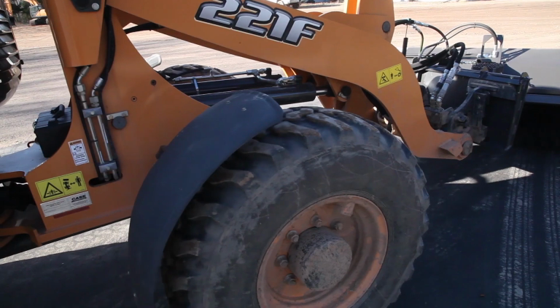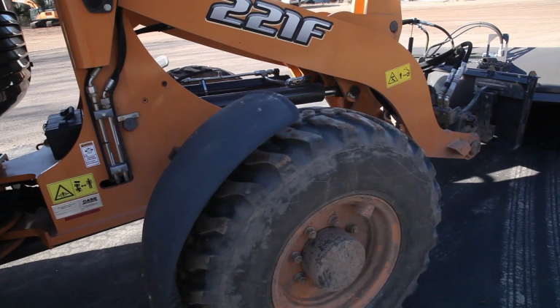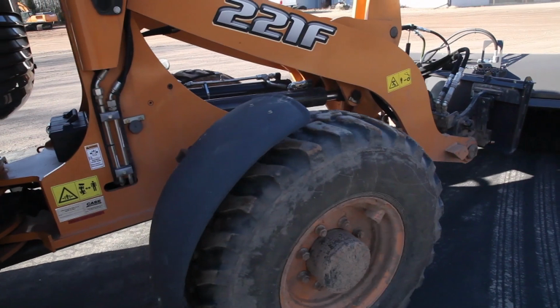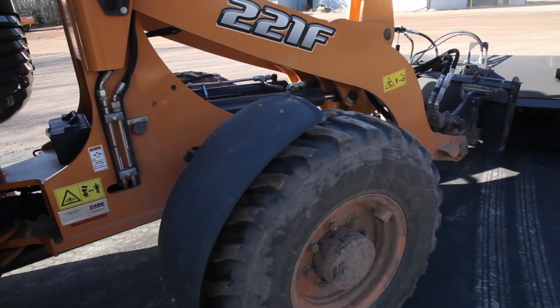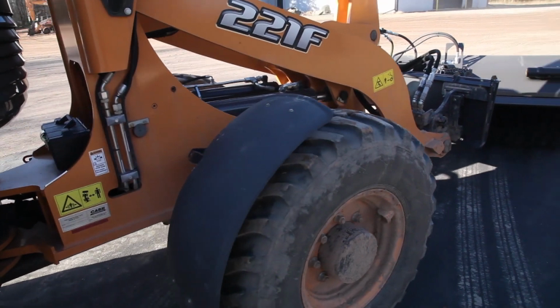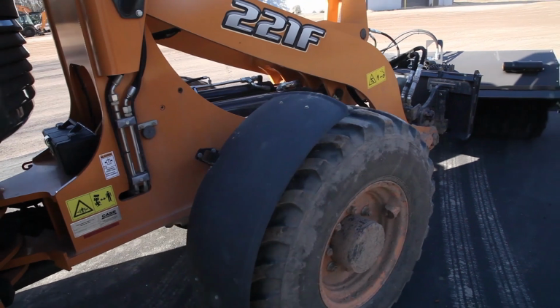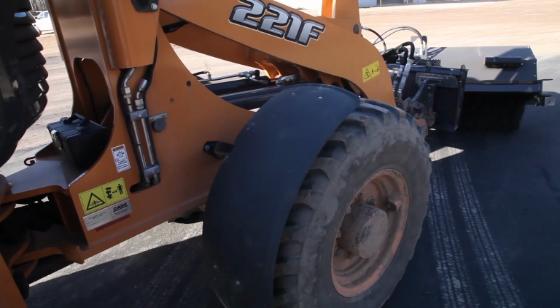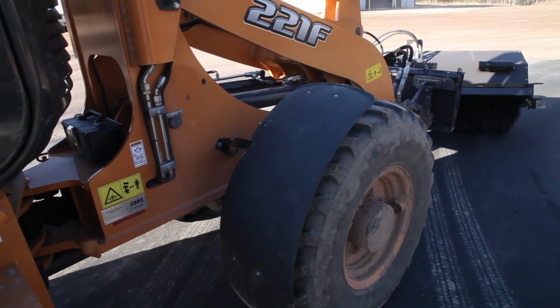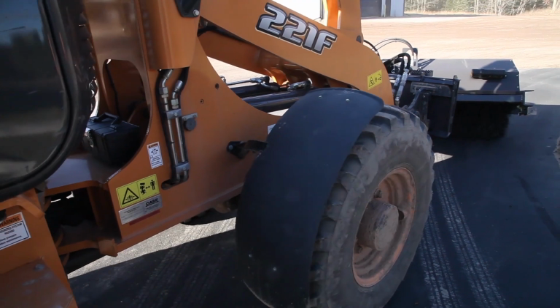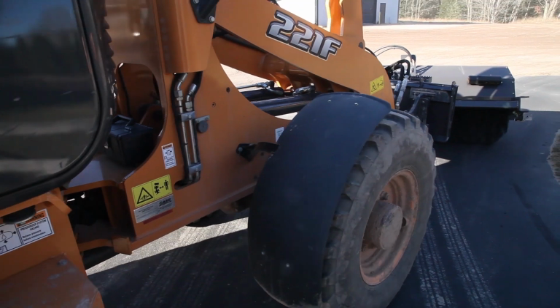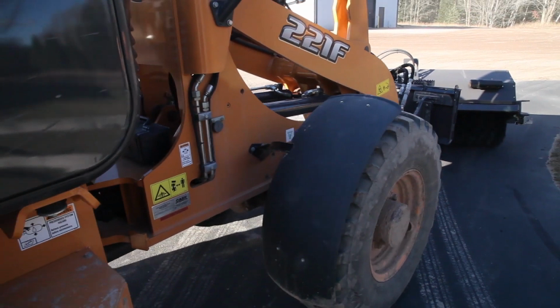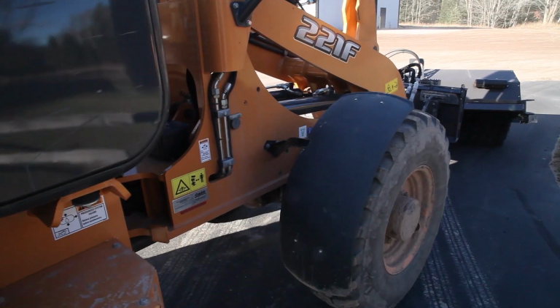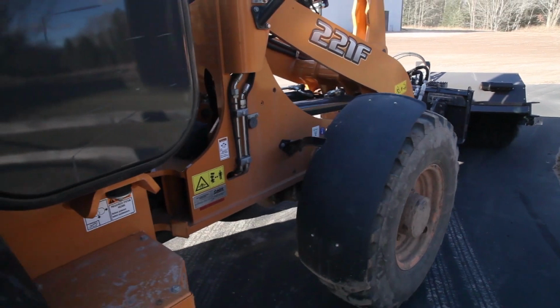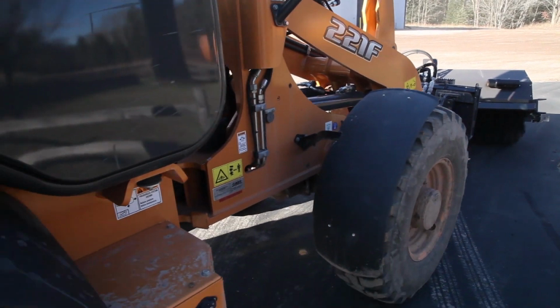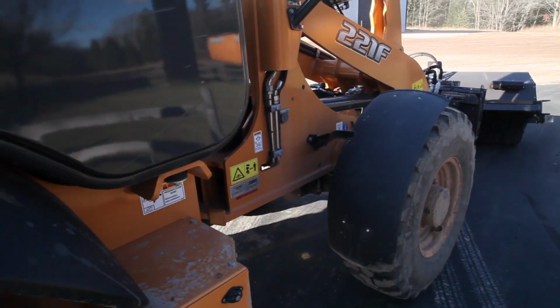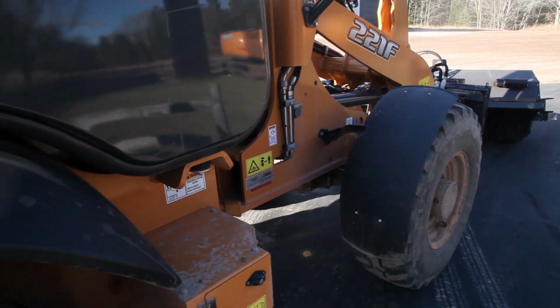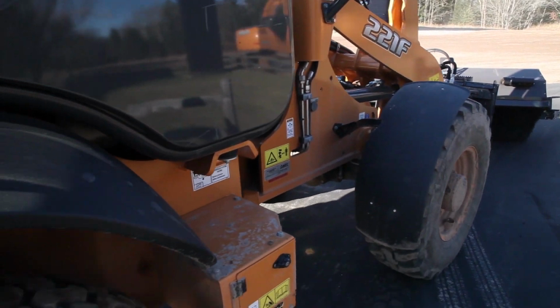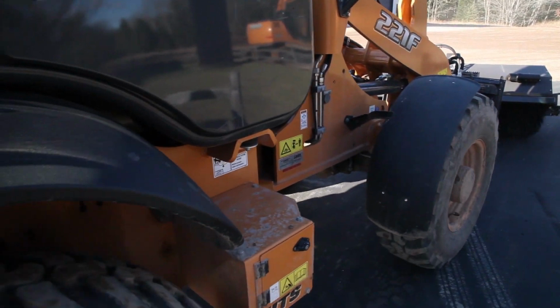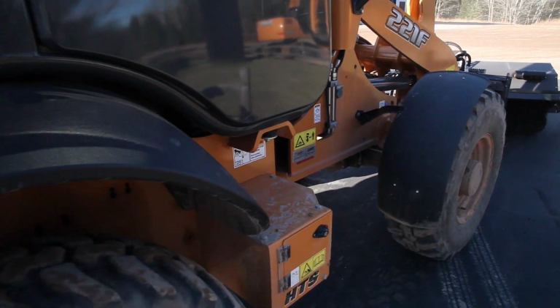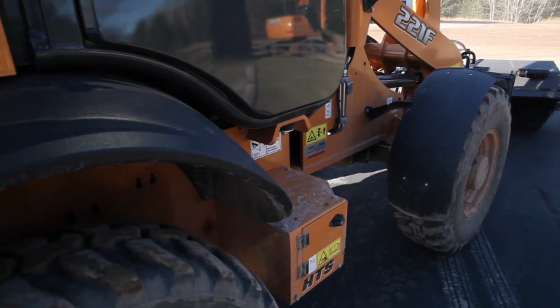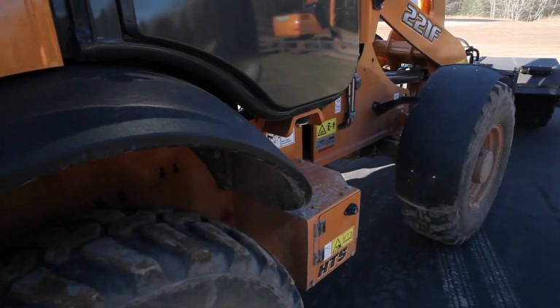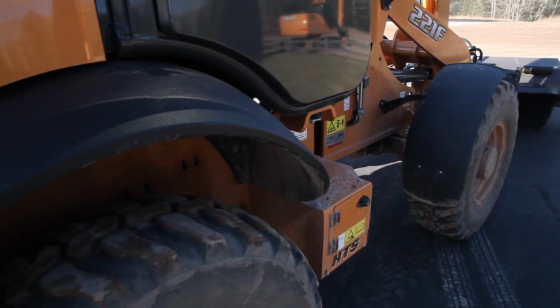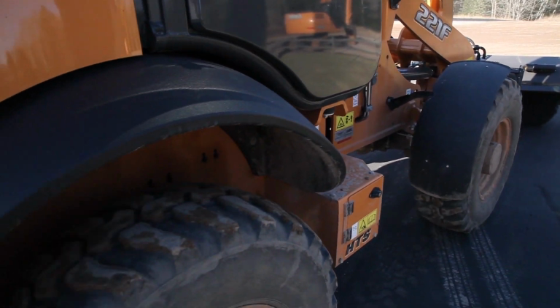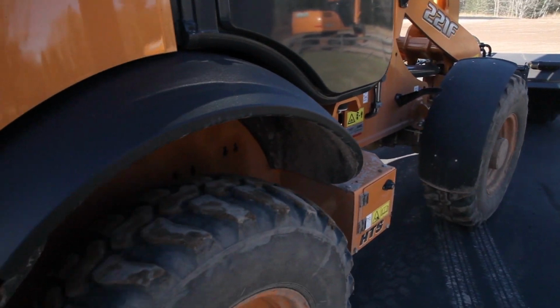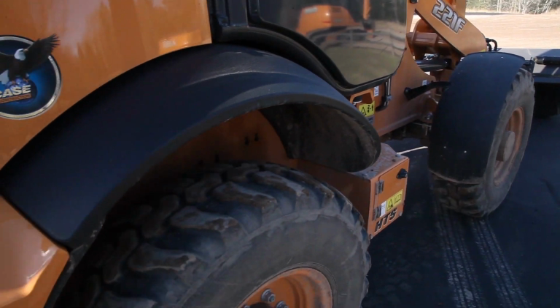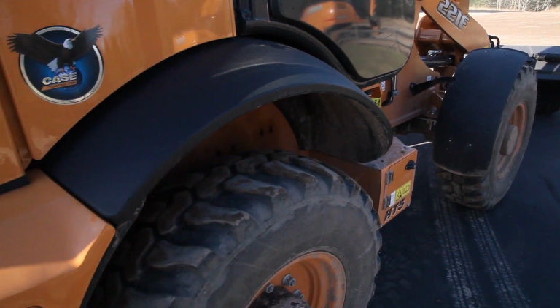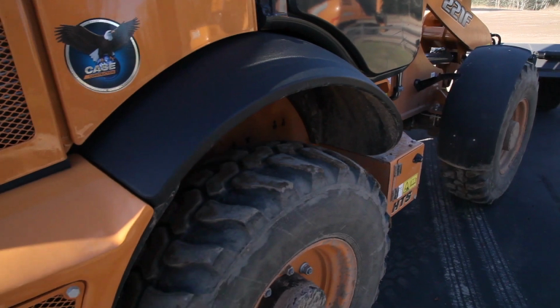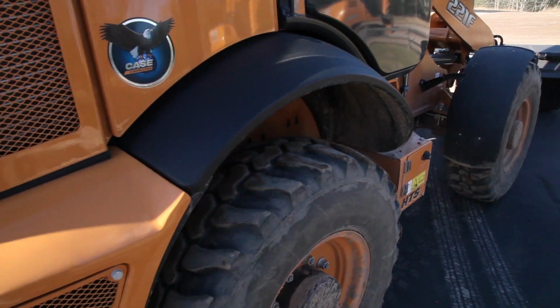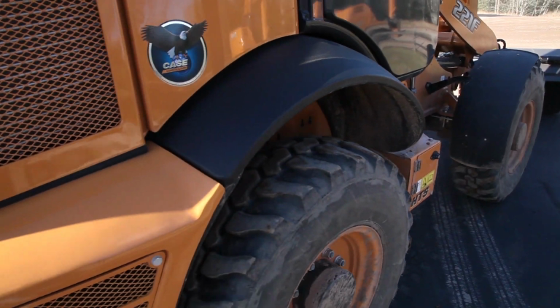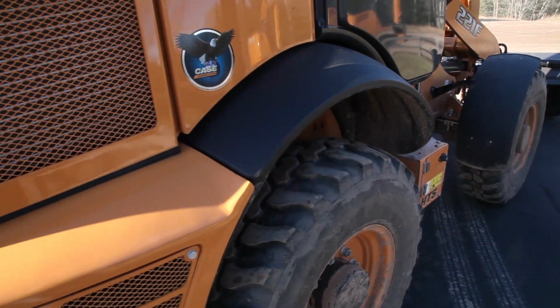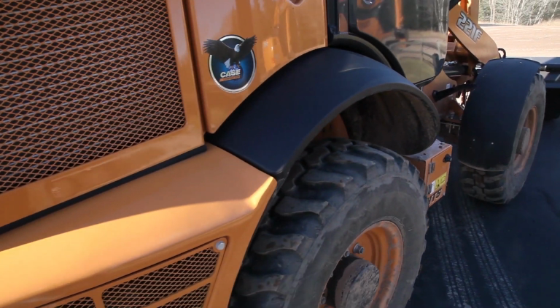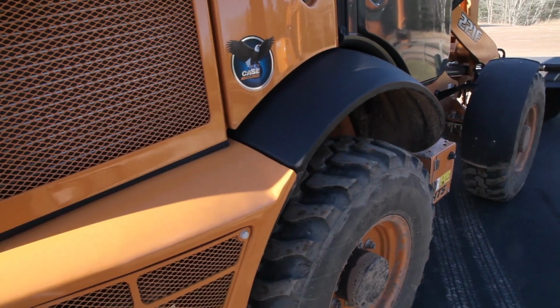Creep on compact wheel loaders is an excellent feature for operations with cold planers, brooms, tillers, landscape rakes, and snowblowers.